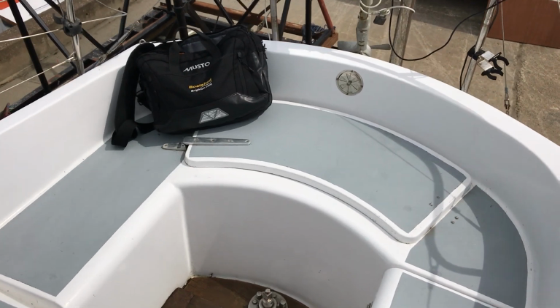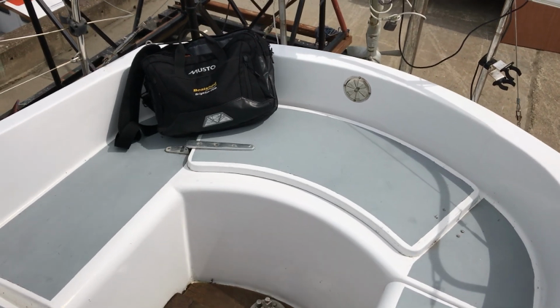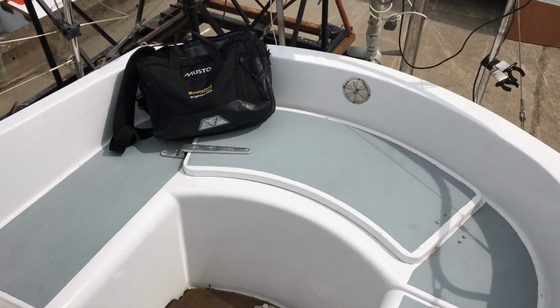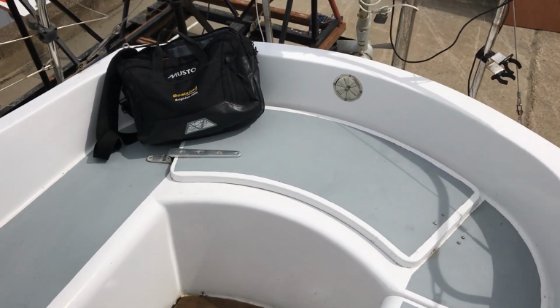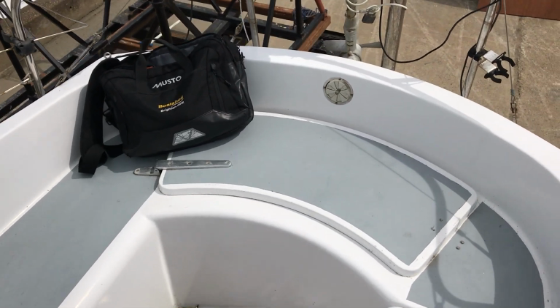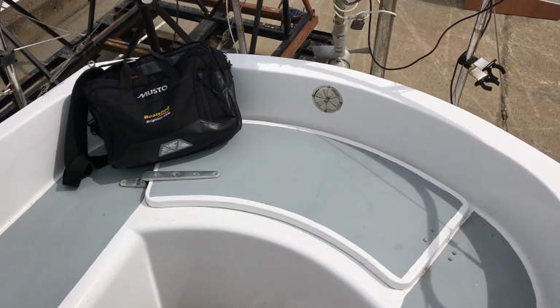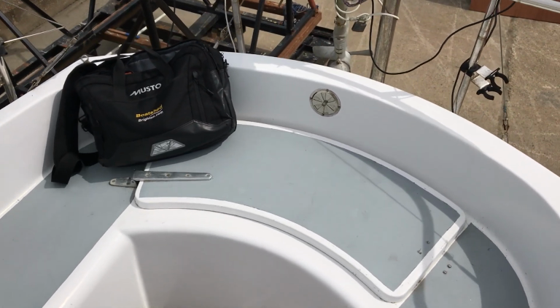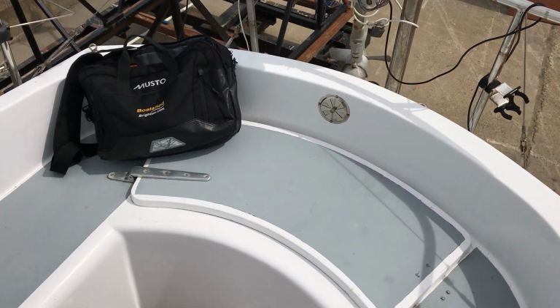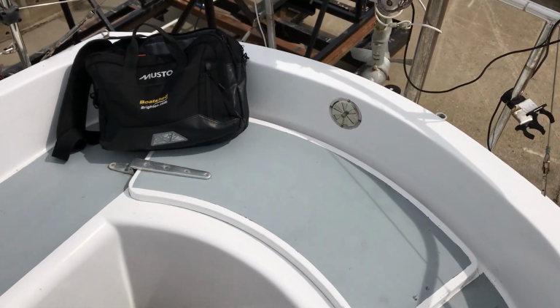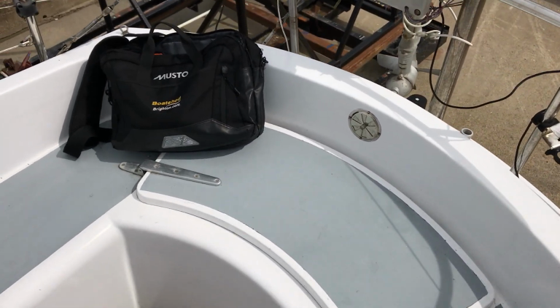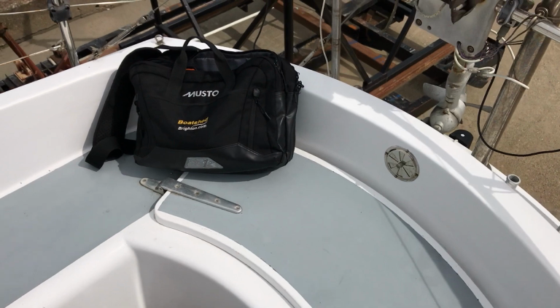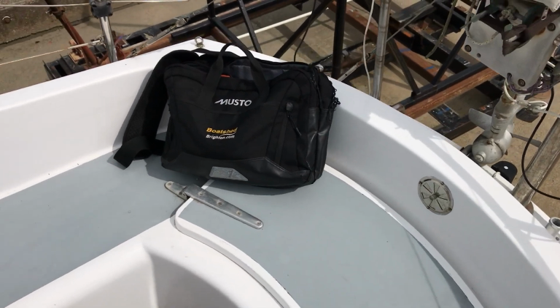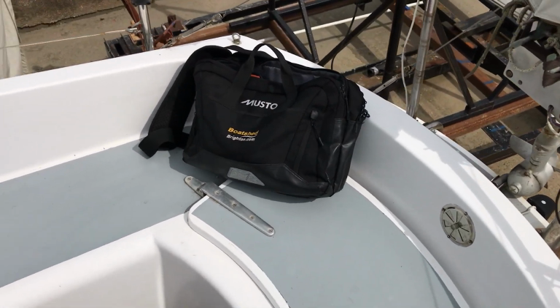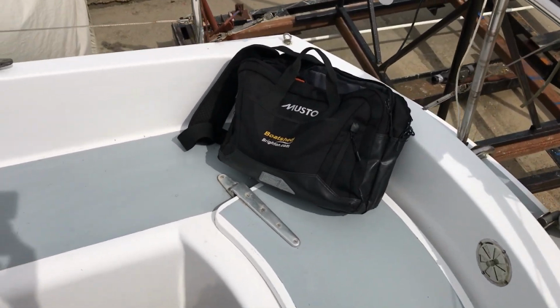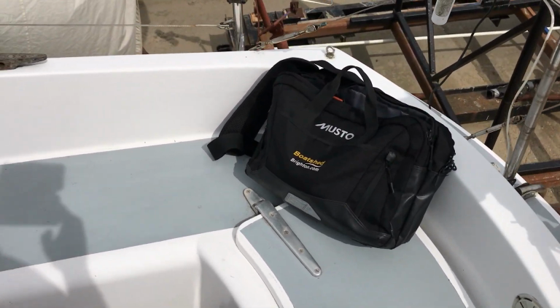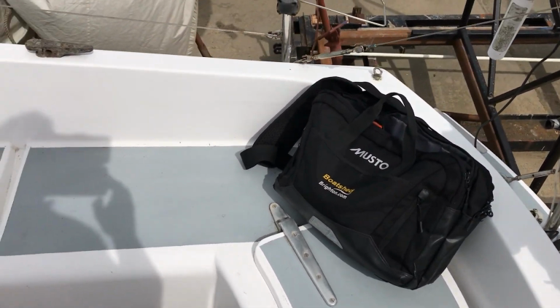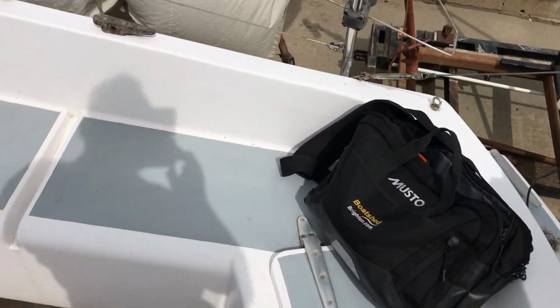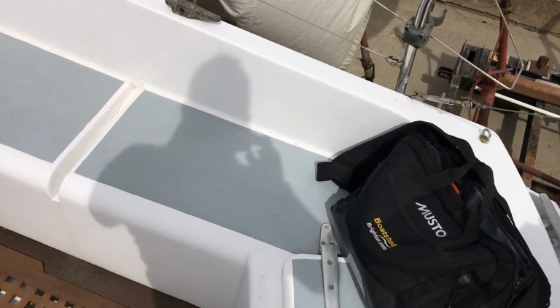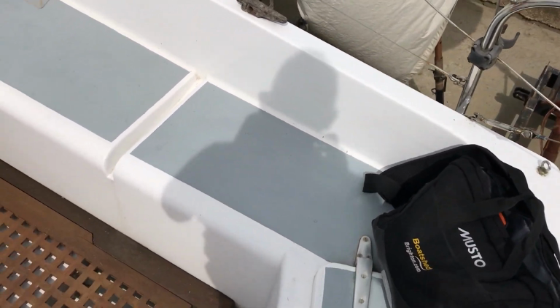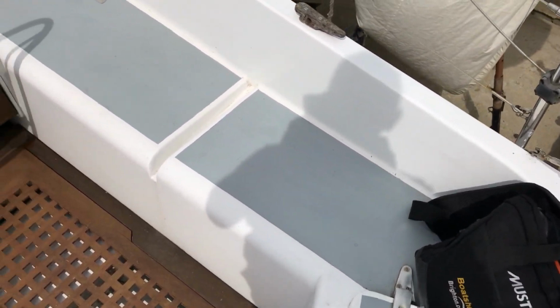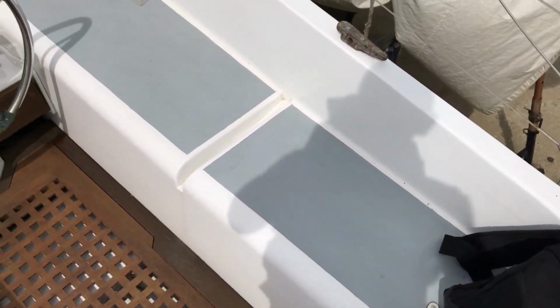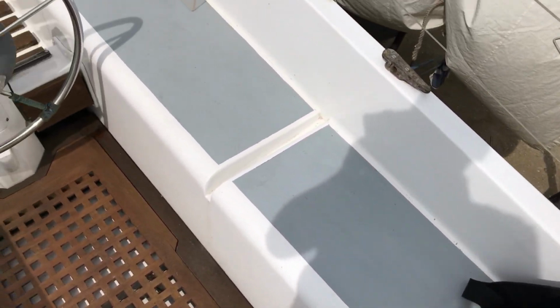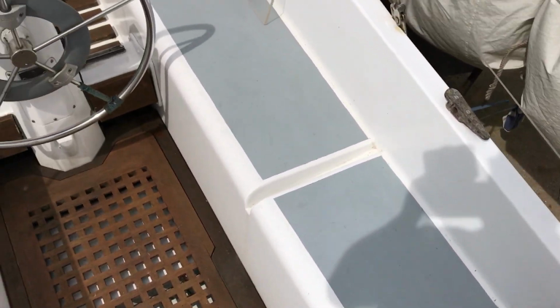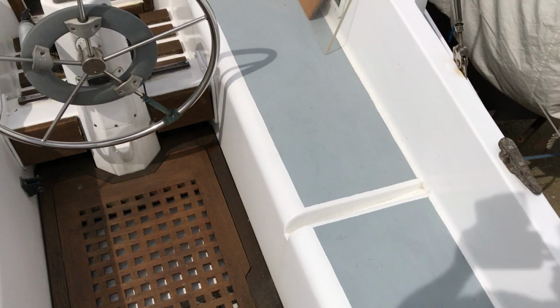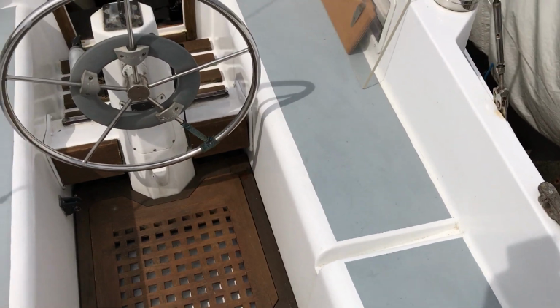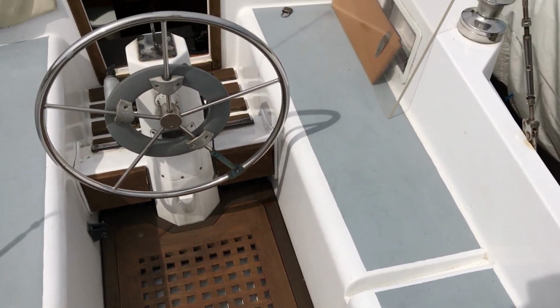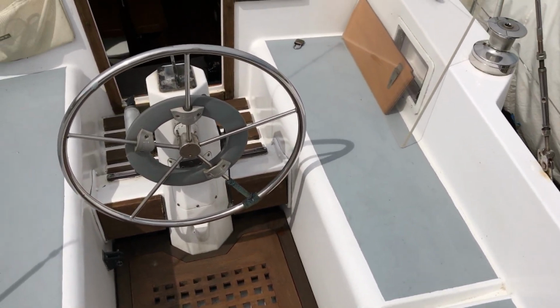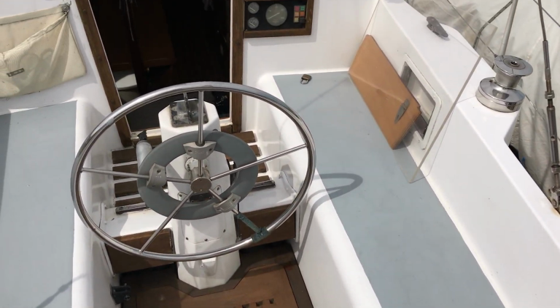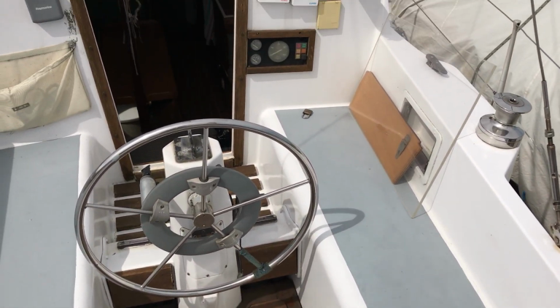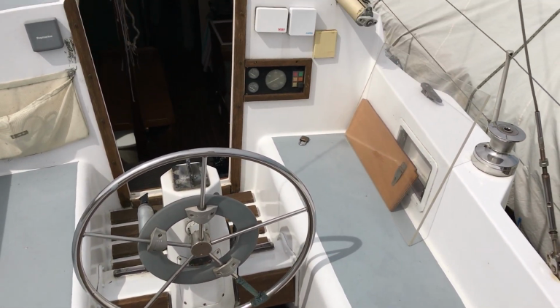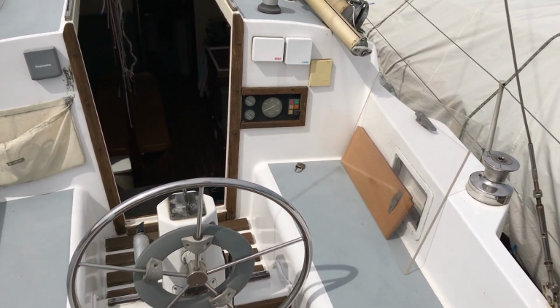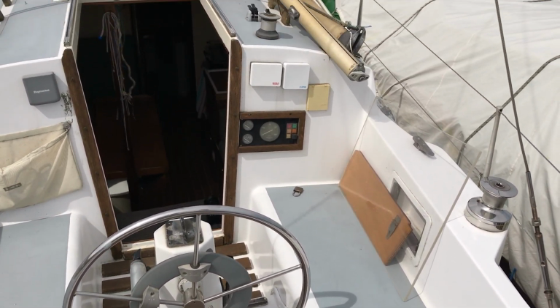Hi boat fans, this is Tim from Boatshed Brighton to show you around the exterior of this Westerly Longbow. I'm in the cockpit at the moment on the starboard side, showing you the cockpit, the helm, and the companionway.